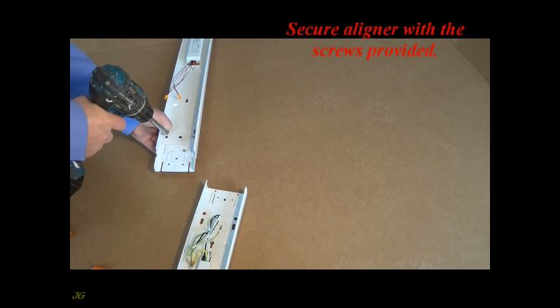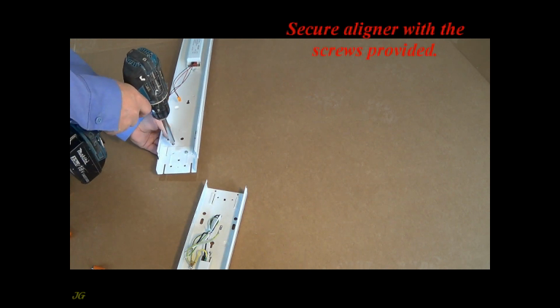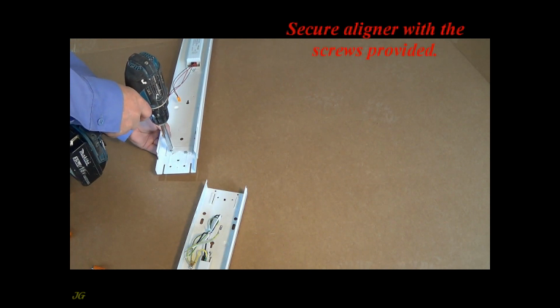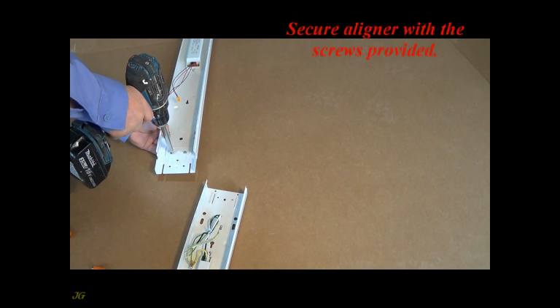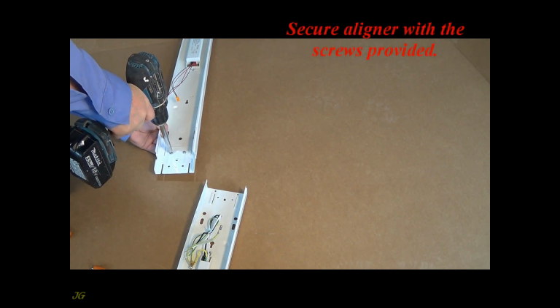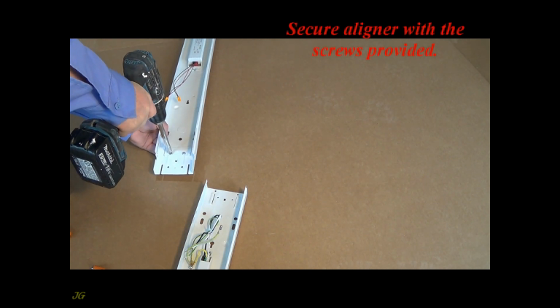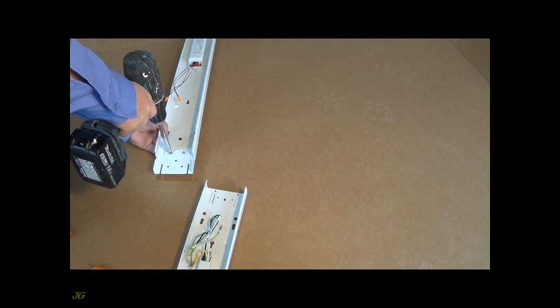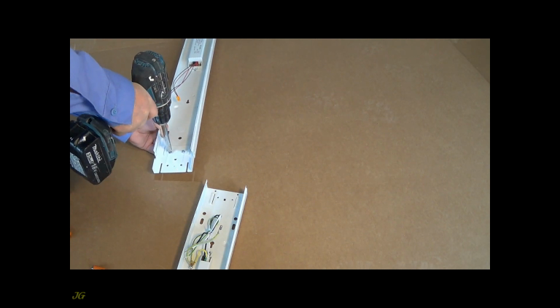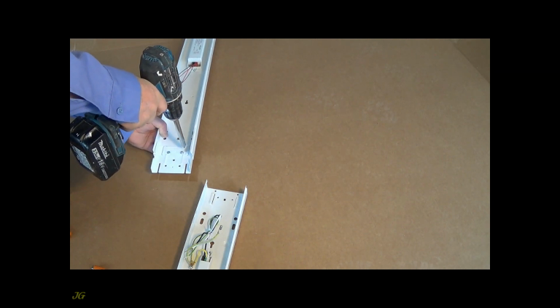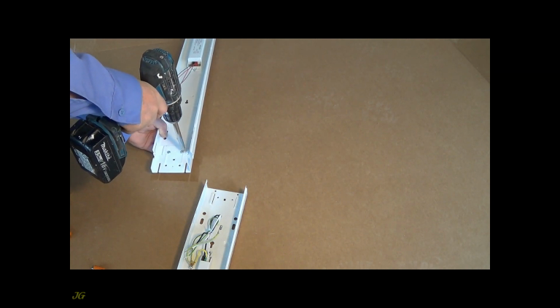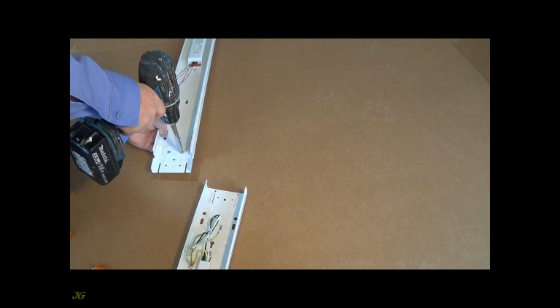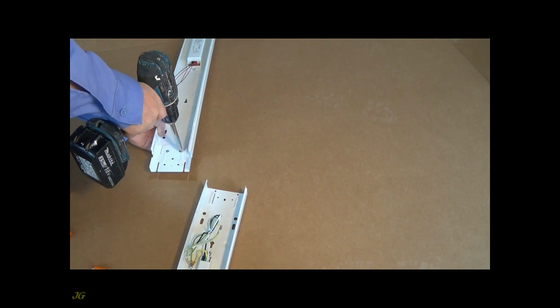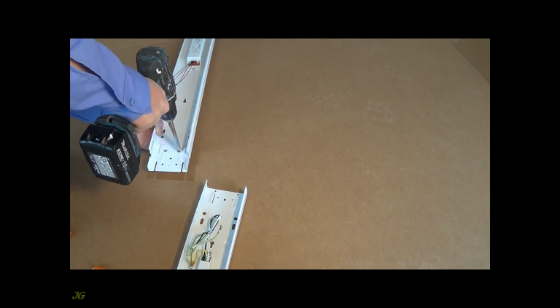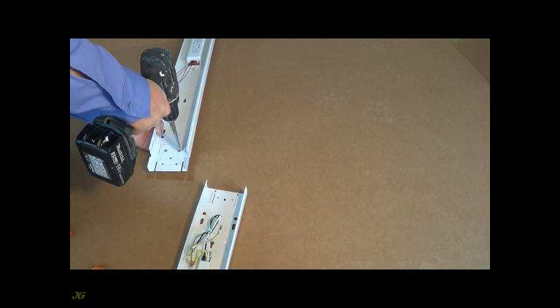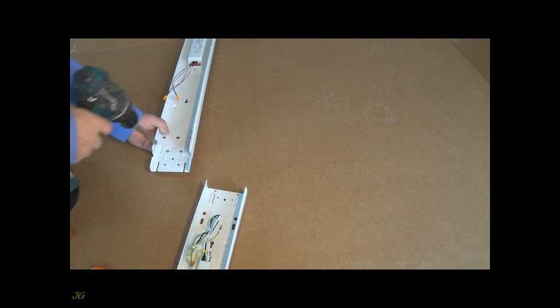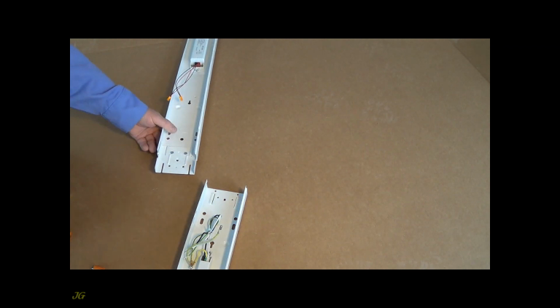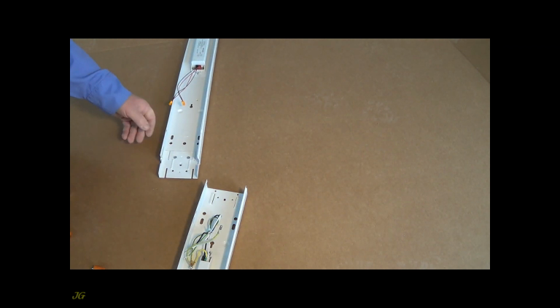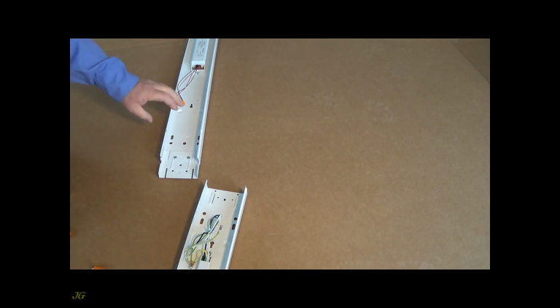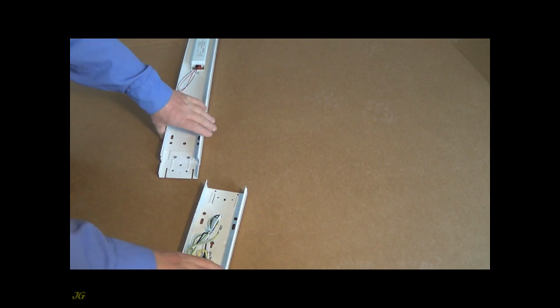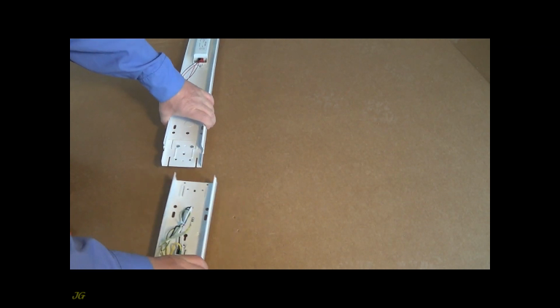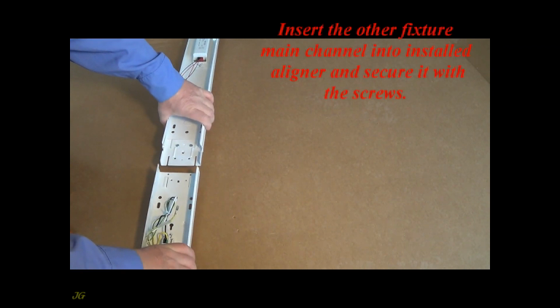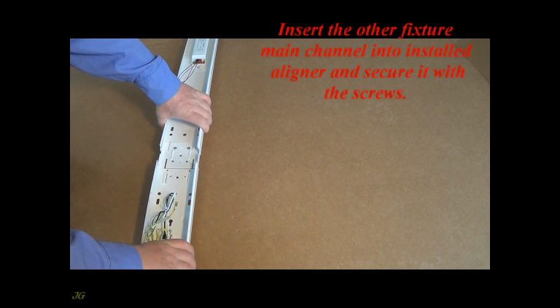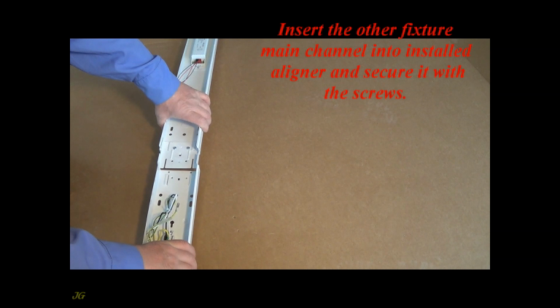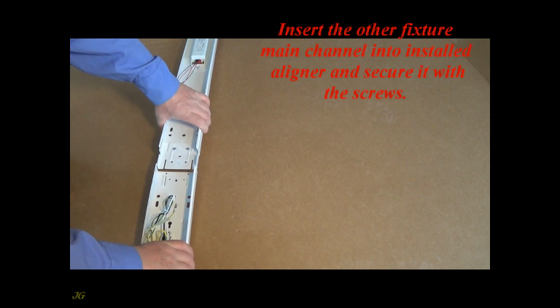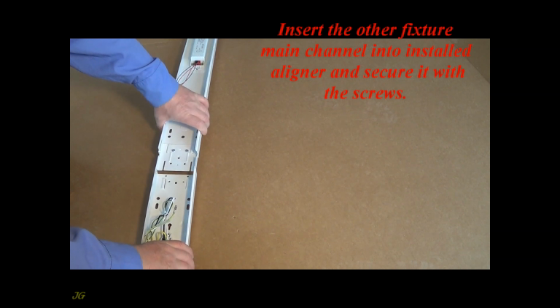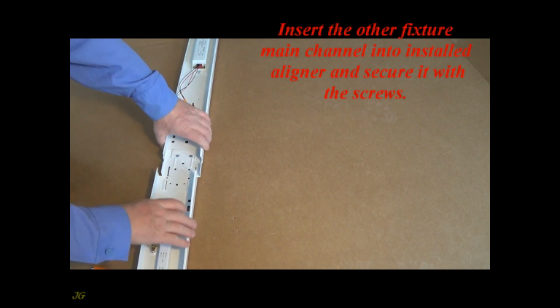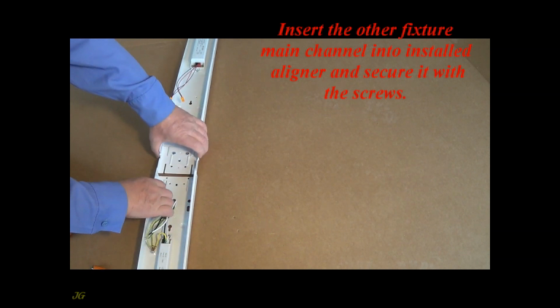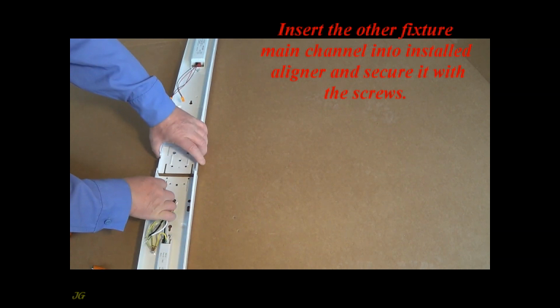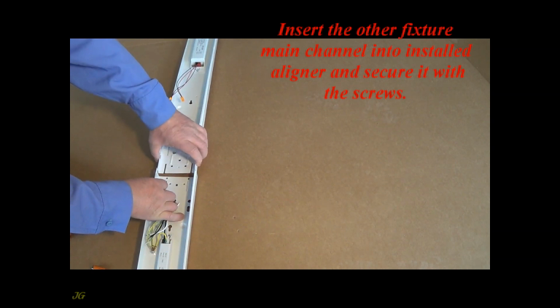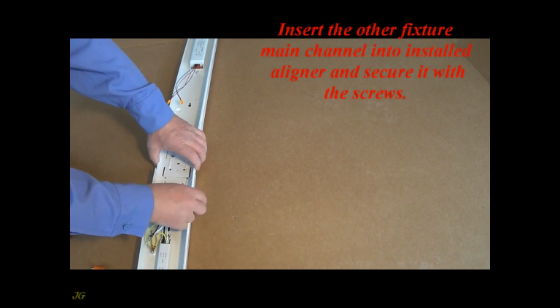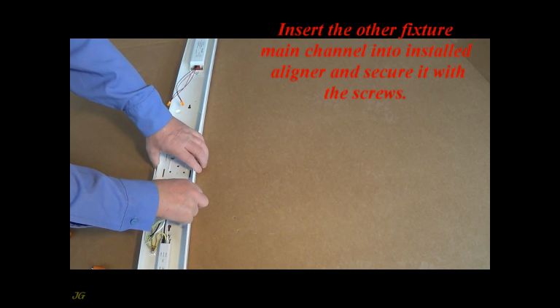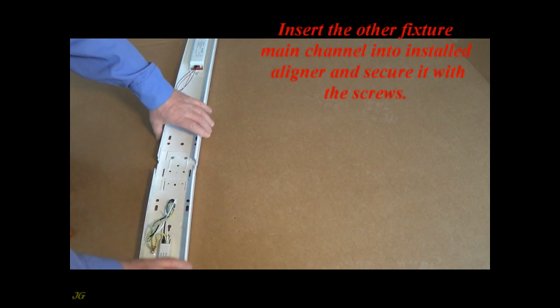Secure the aligner with the screws provided. Insert the other fixture main channel into the installed aligner and secure it with the screws.